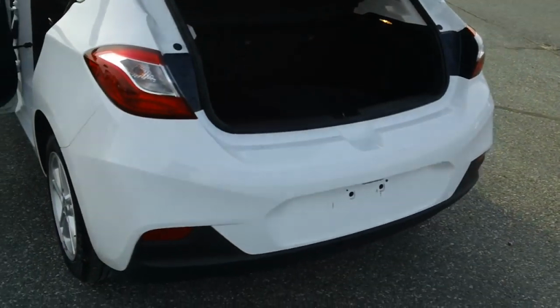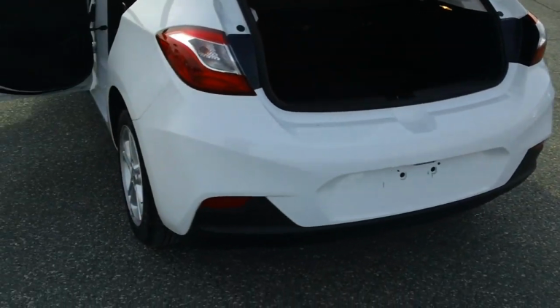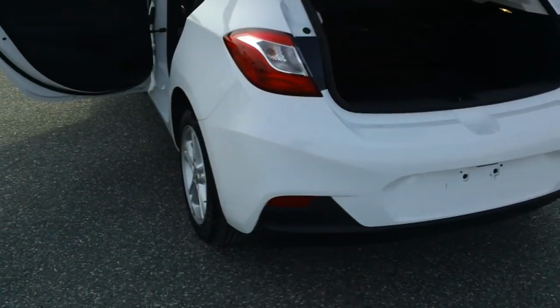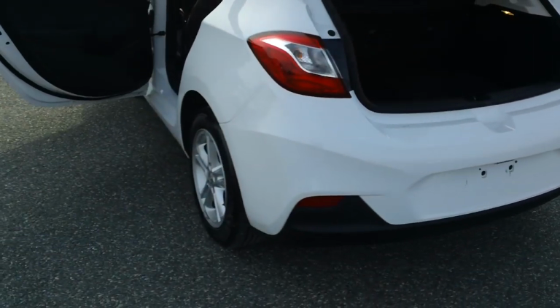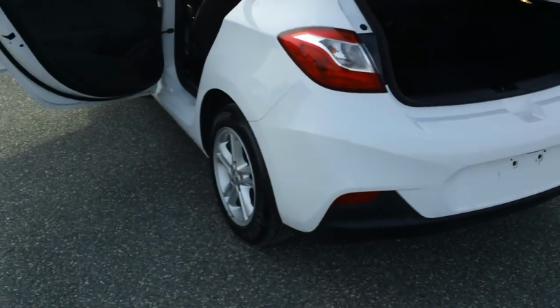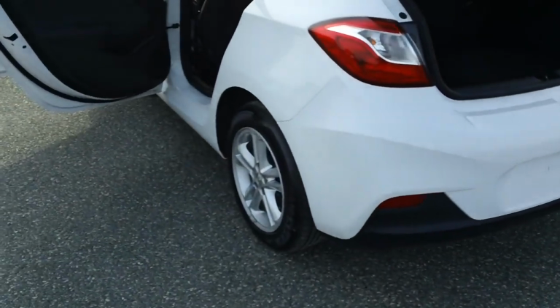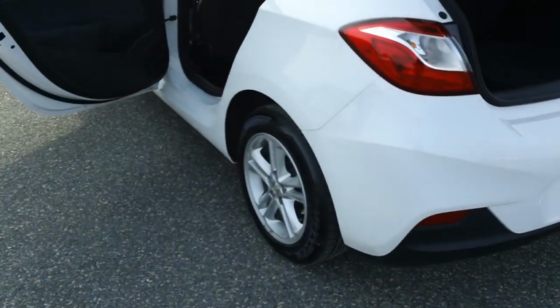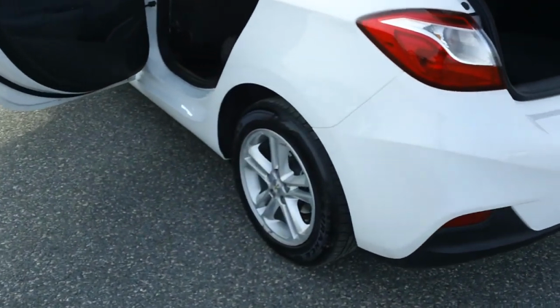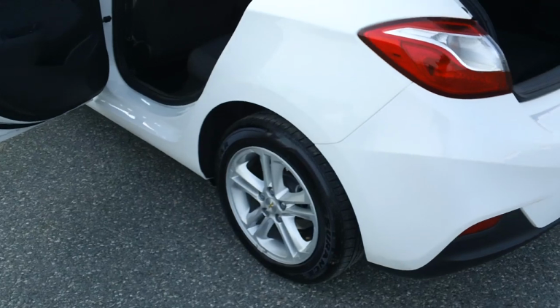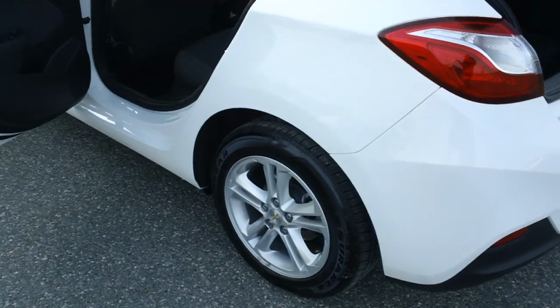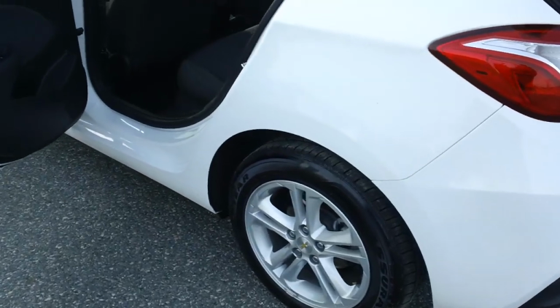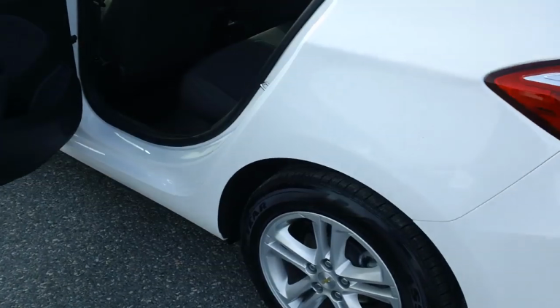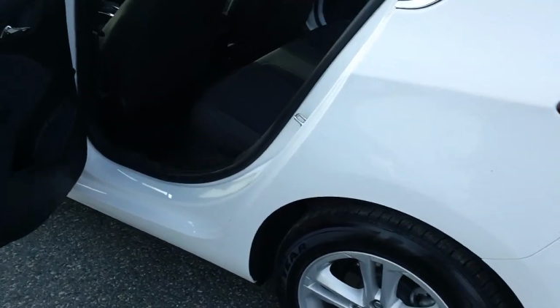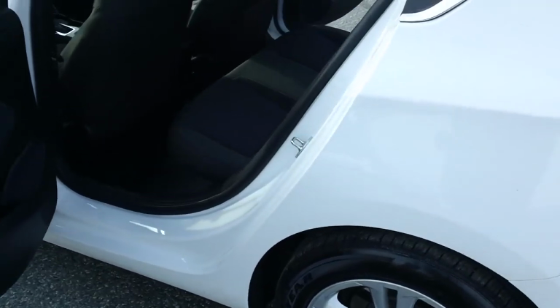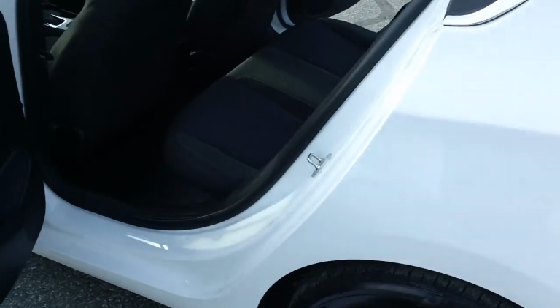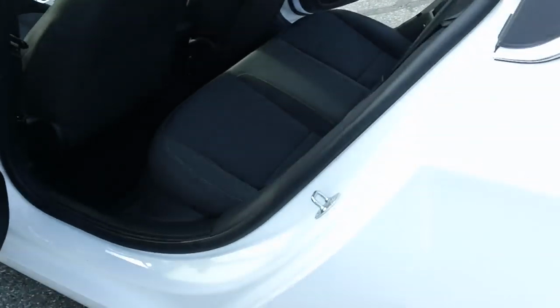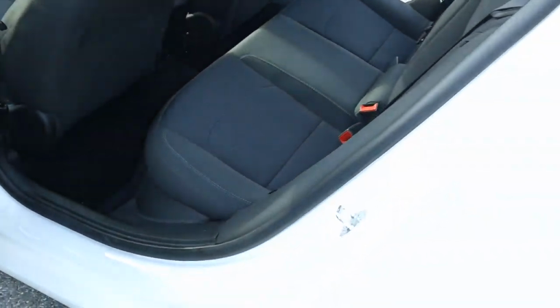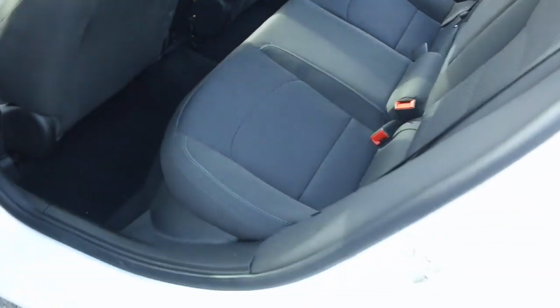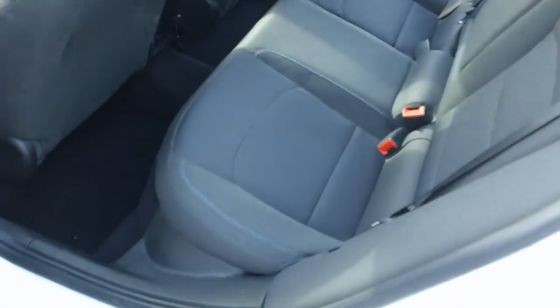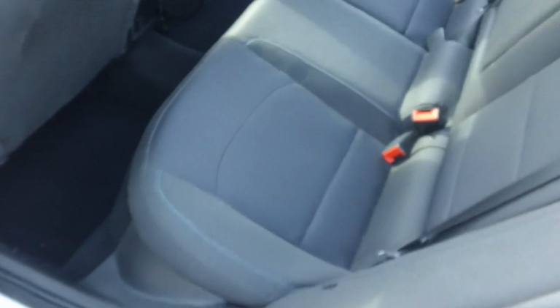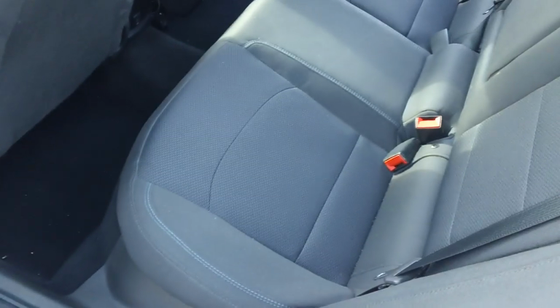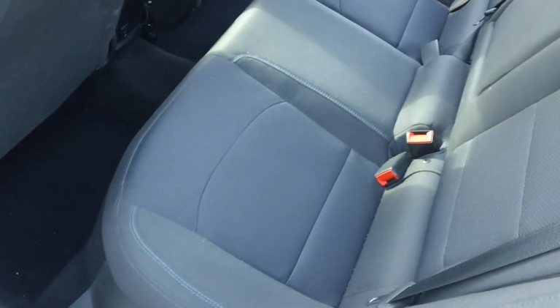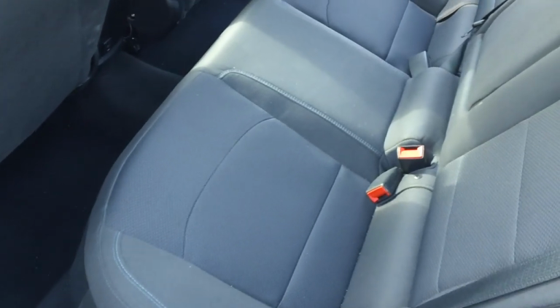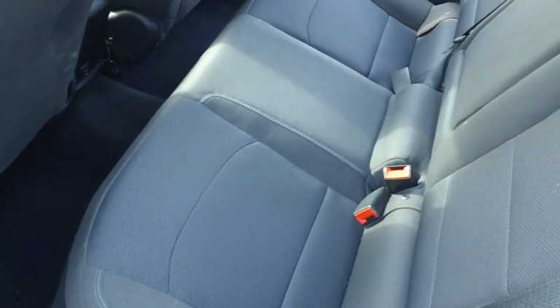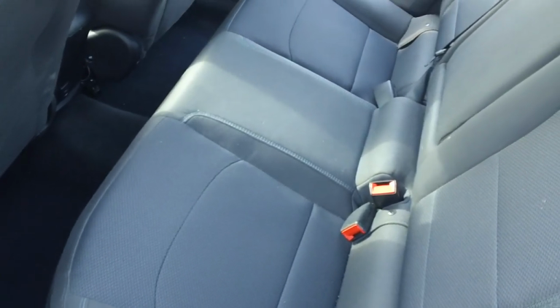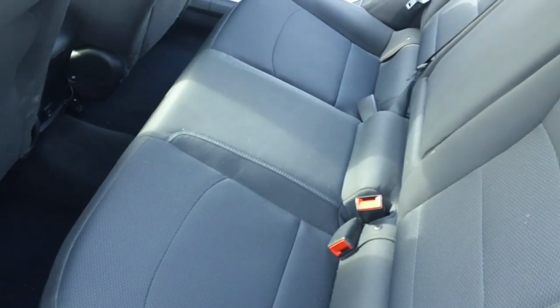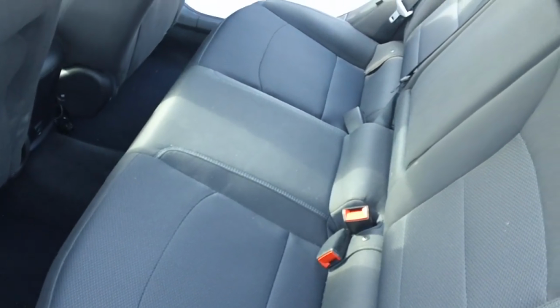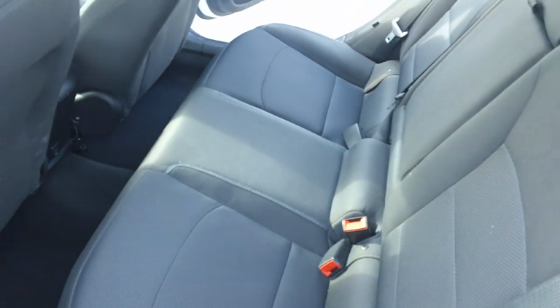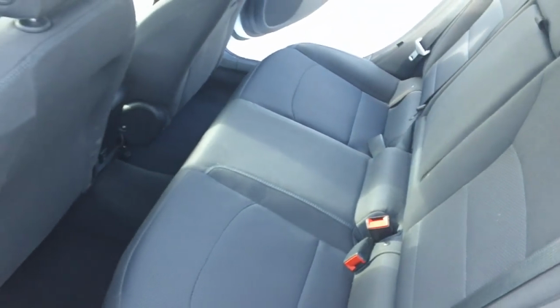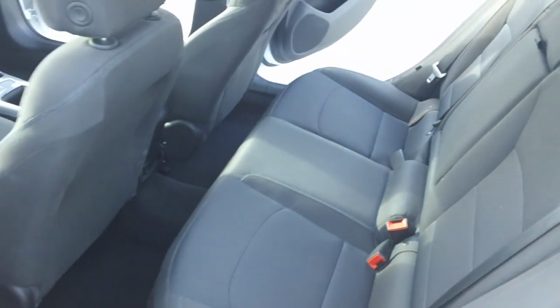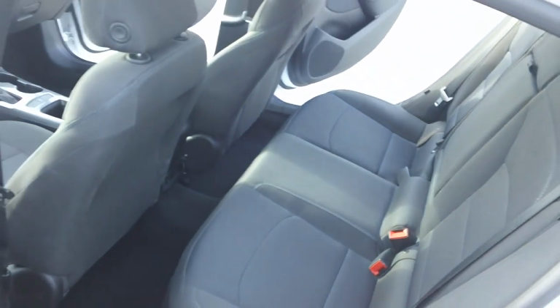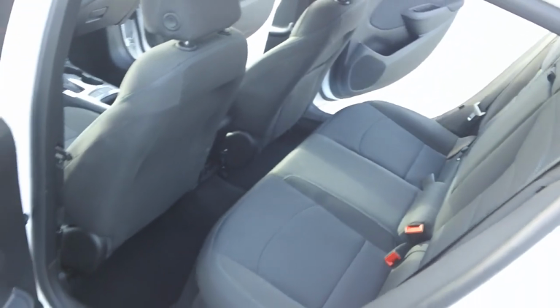The trim level of this Cruze is the LT, so it is nicely appointed. The color itself is Summit White with jet black cloth upholstery — no rips, burns, stains, or smells. And let me tell you folks, this vehicle runs and drives absolutely wonderfully.